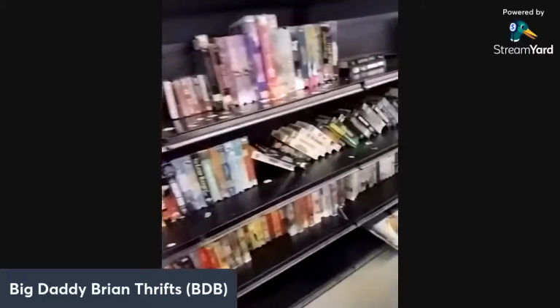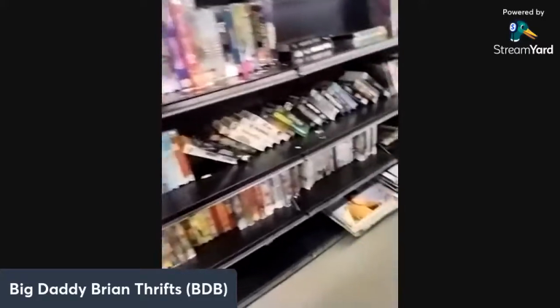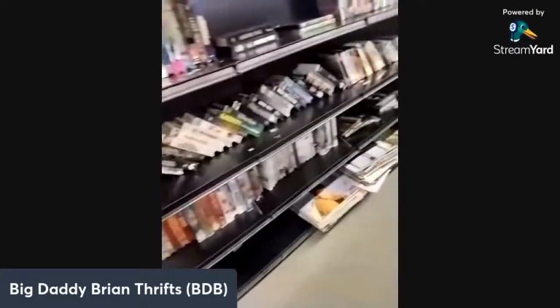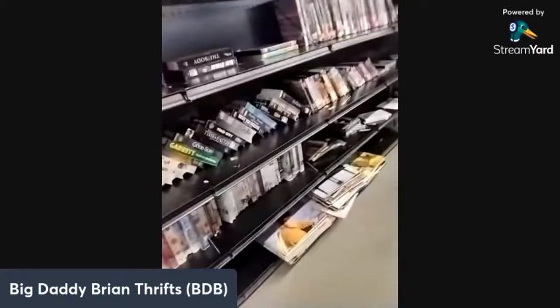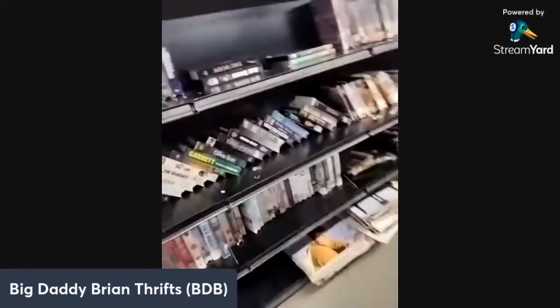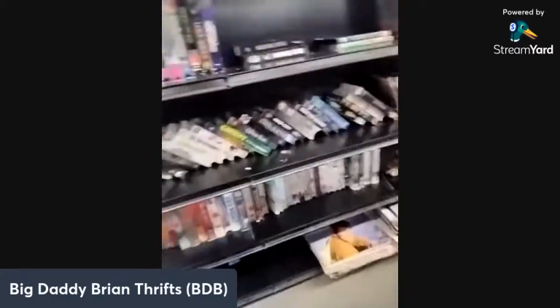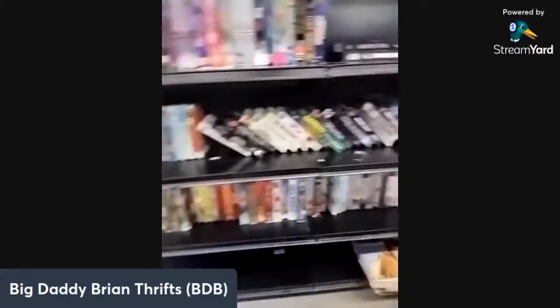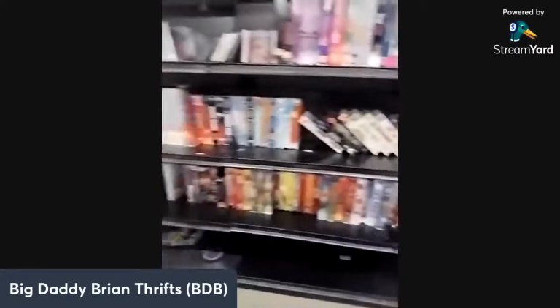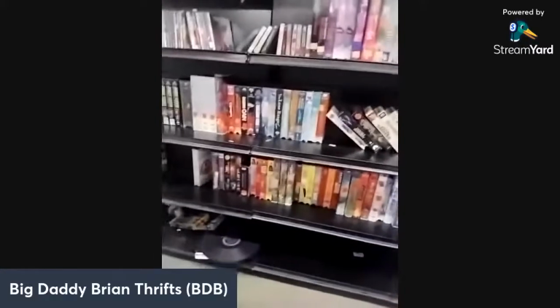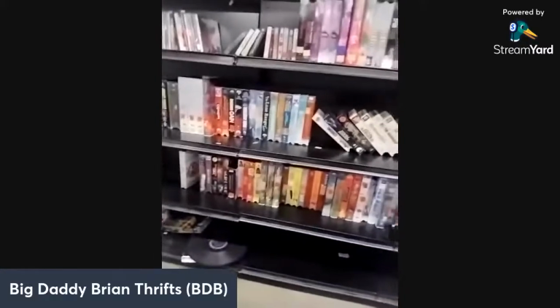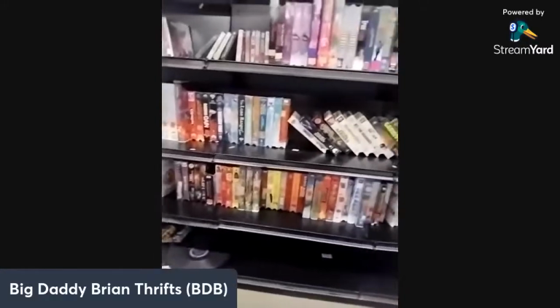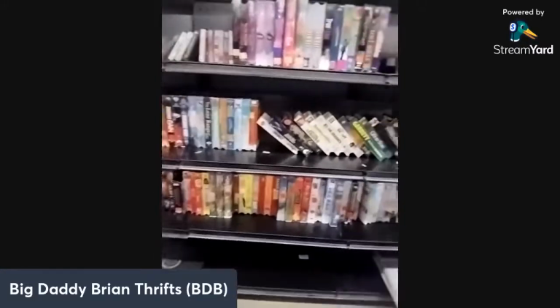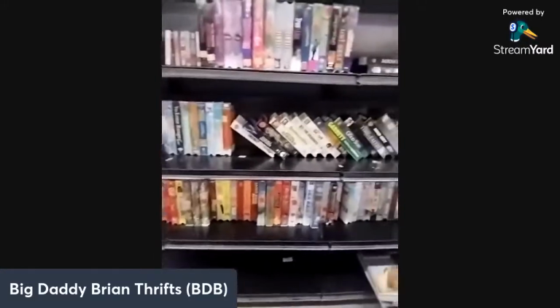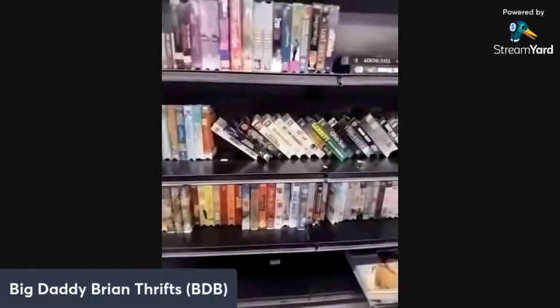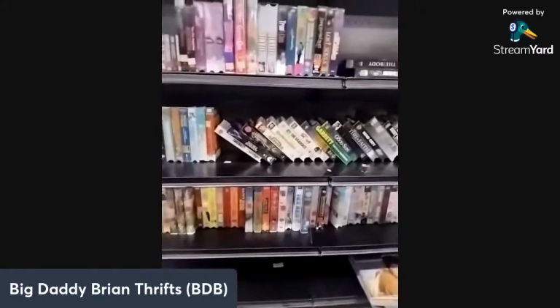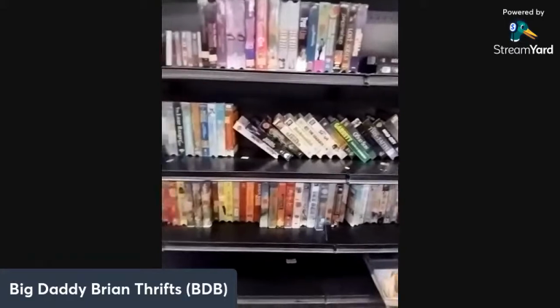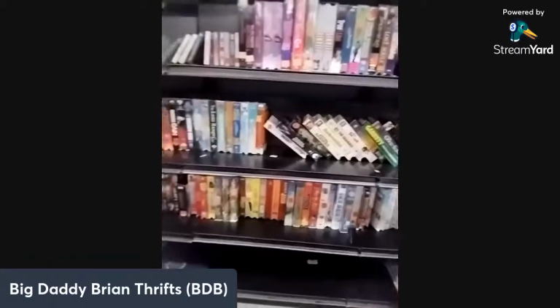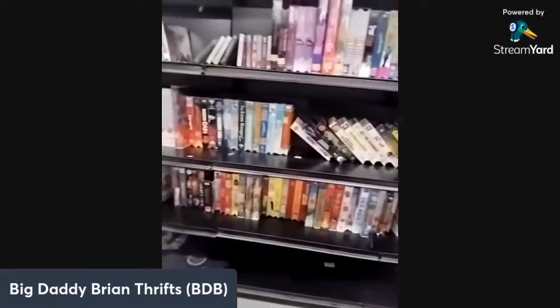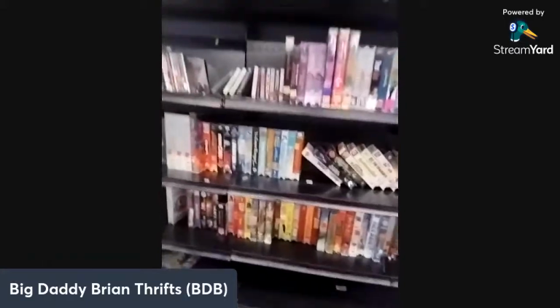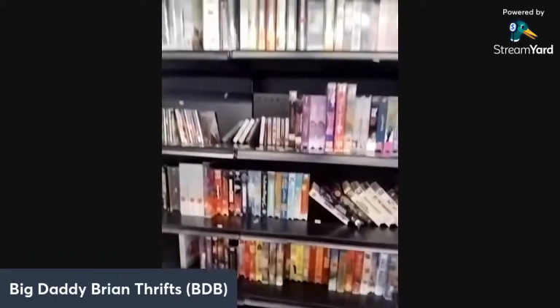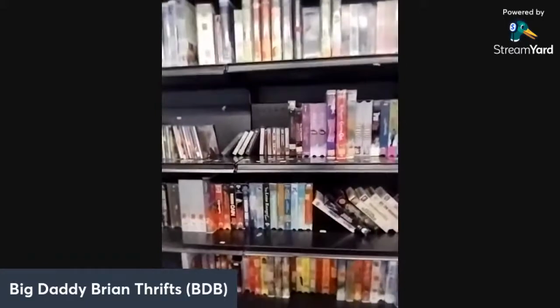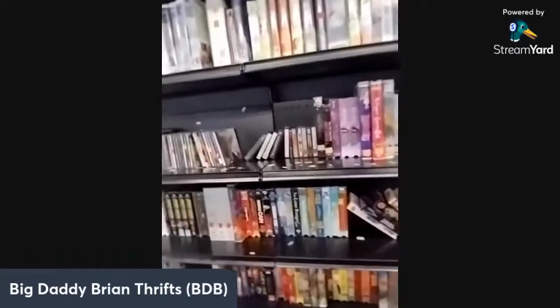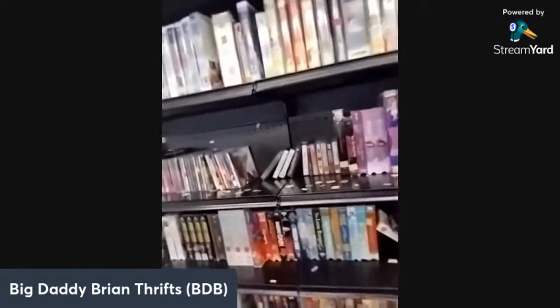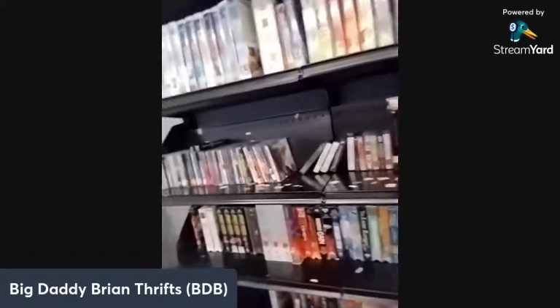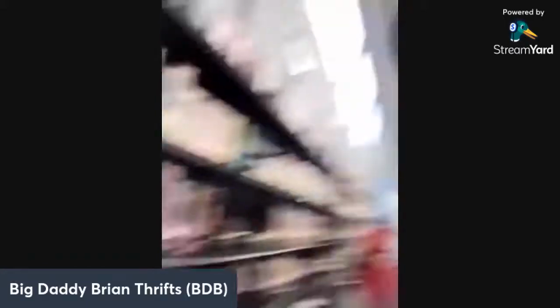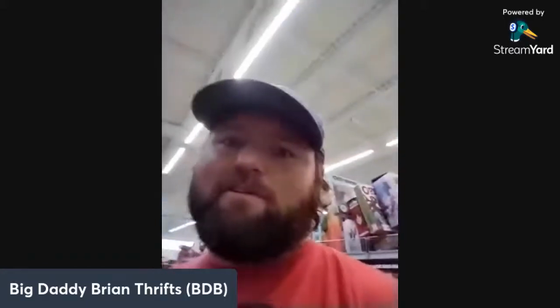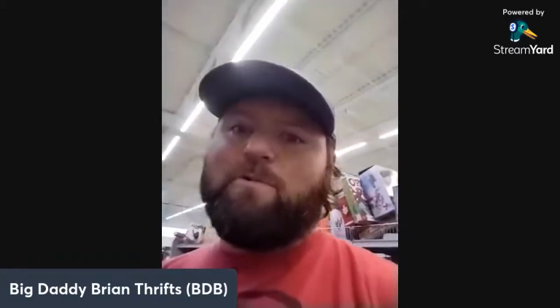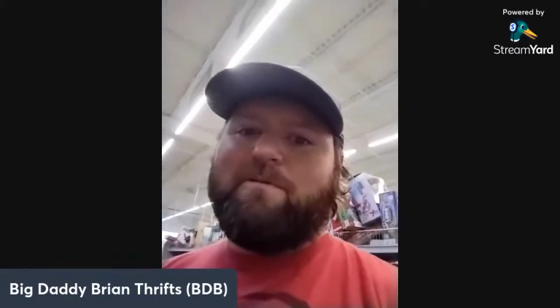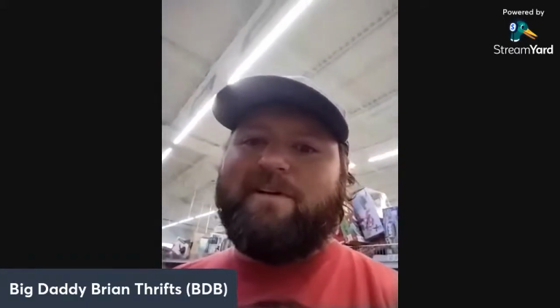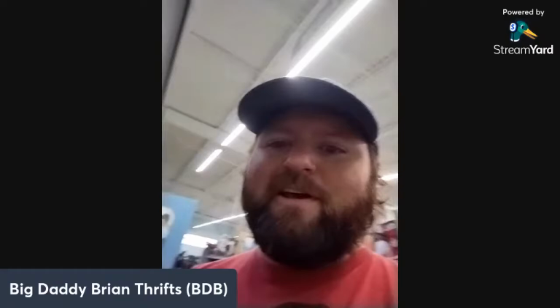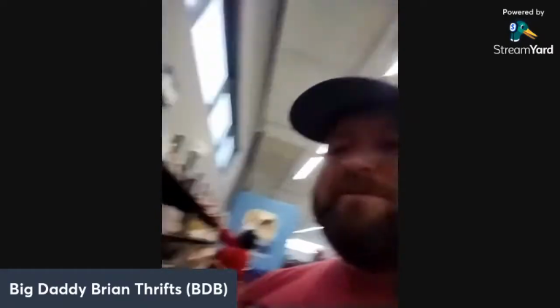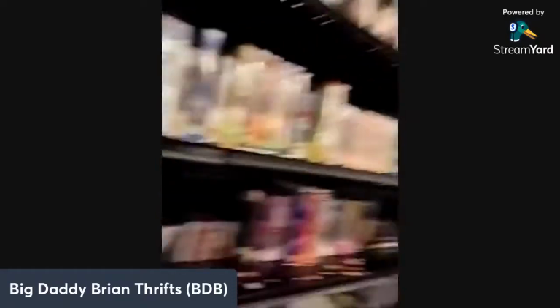I do not see any bangers in the VHS section. One time I found about 30 horror movies here and it was worth about $600 at this one Goodwill — it was cool.